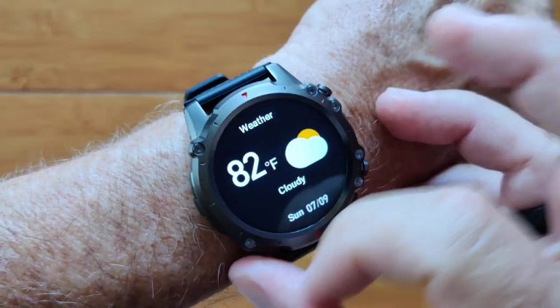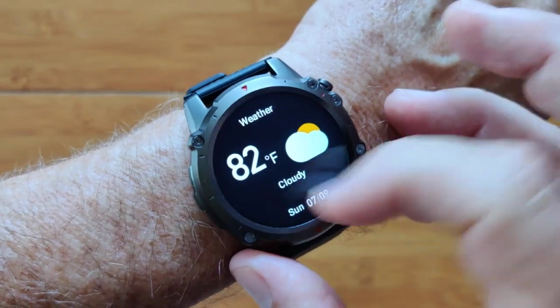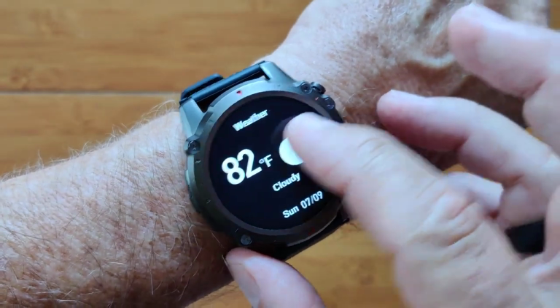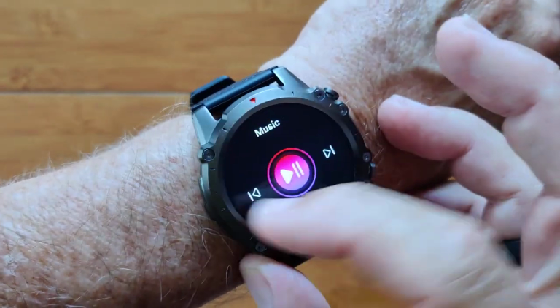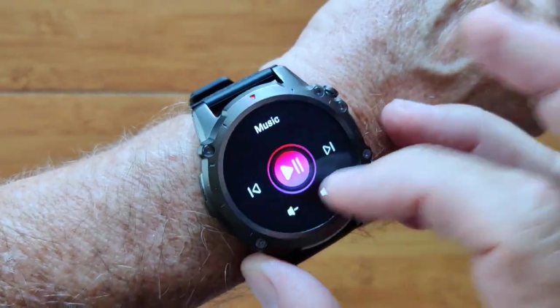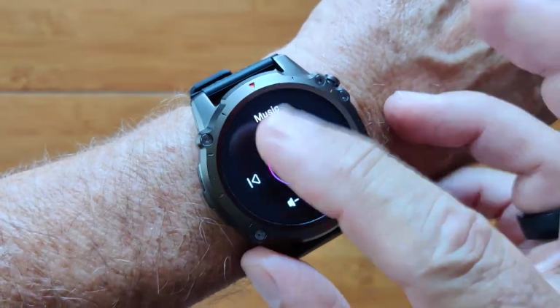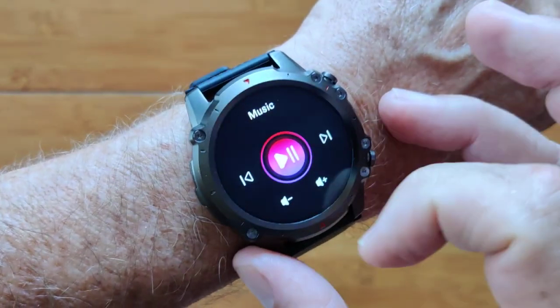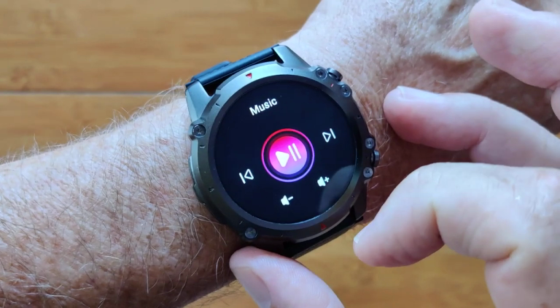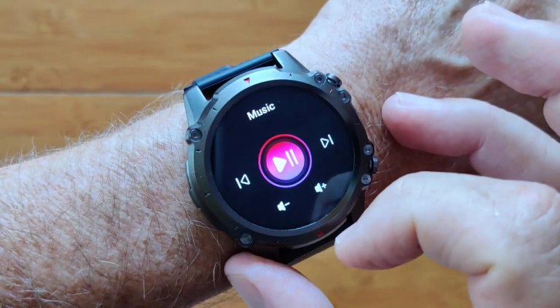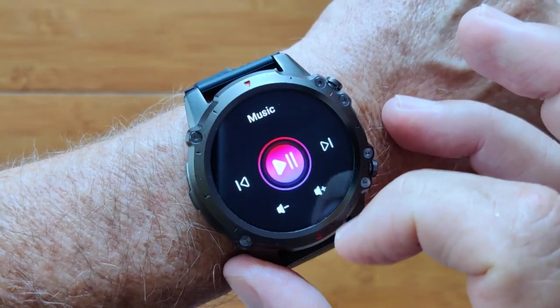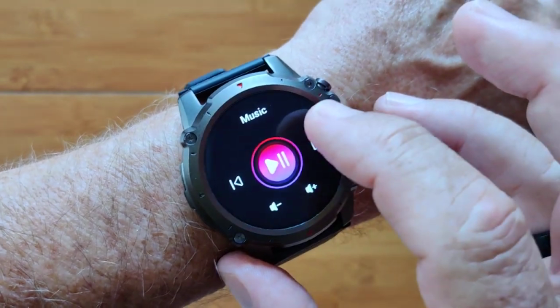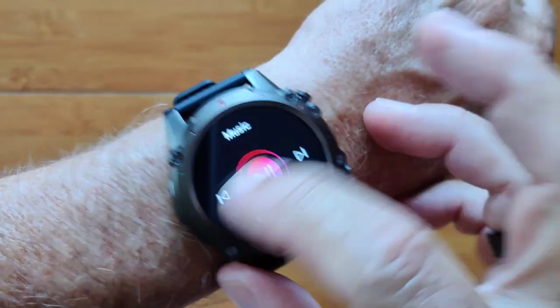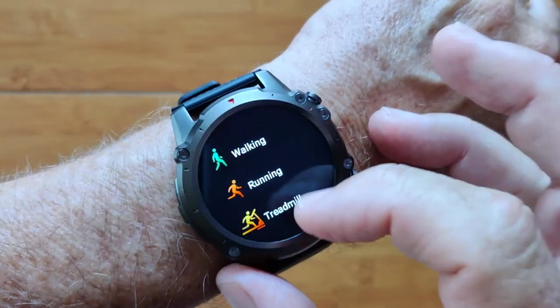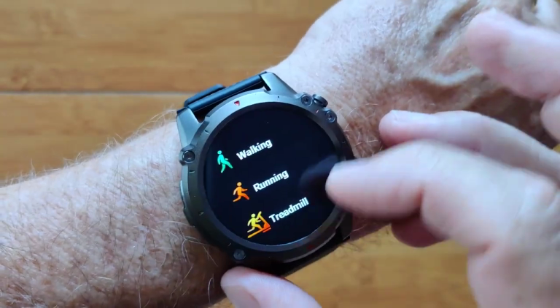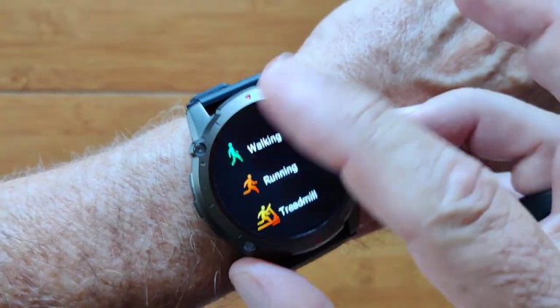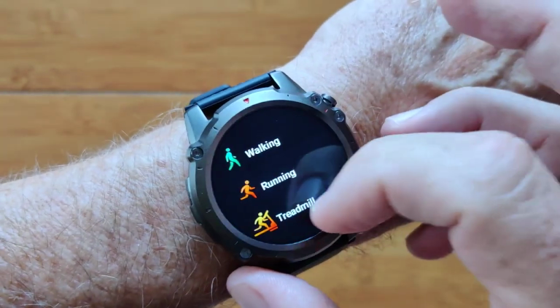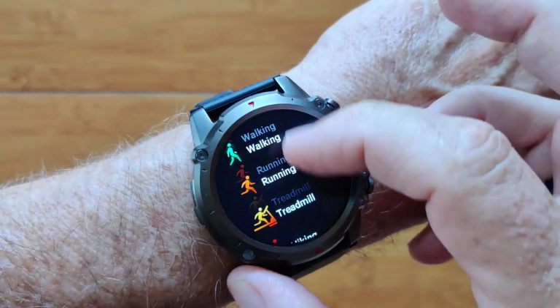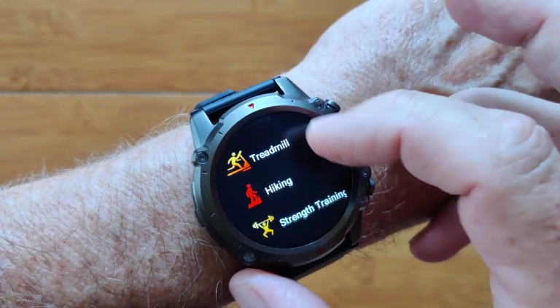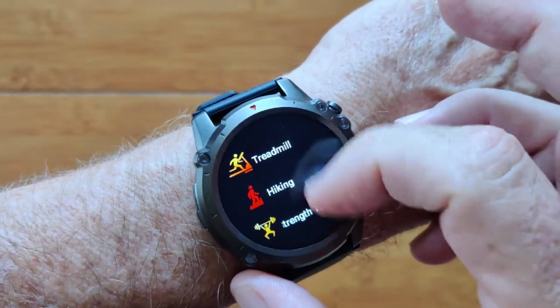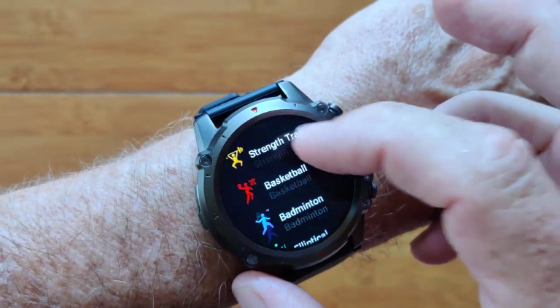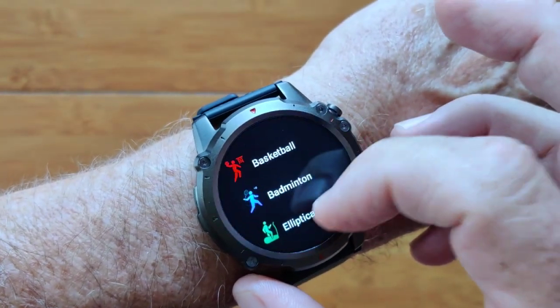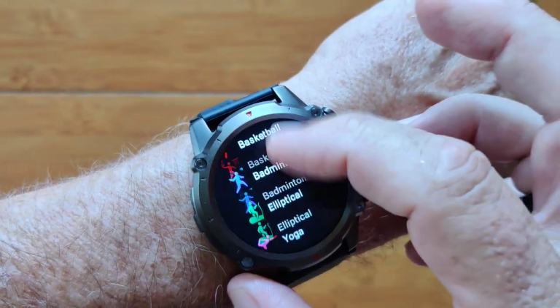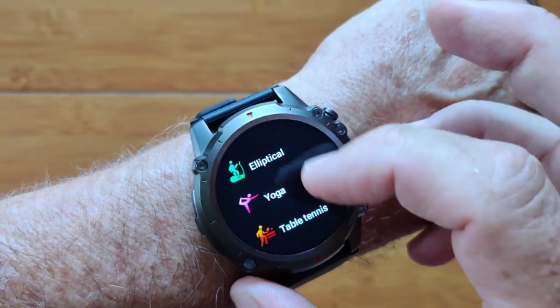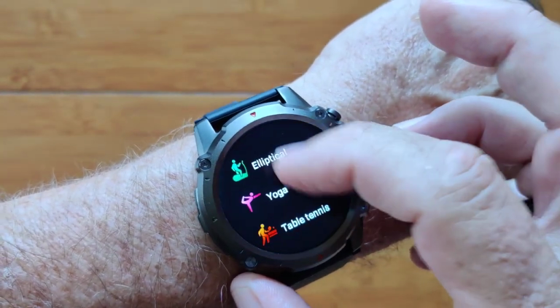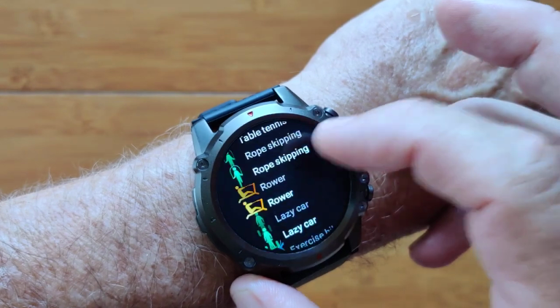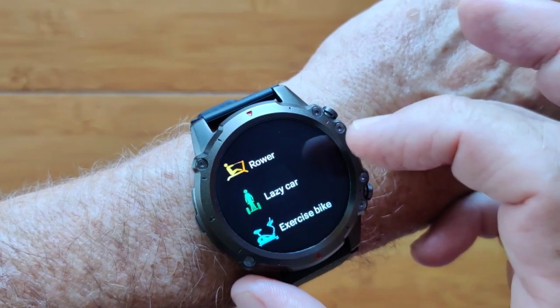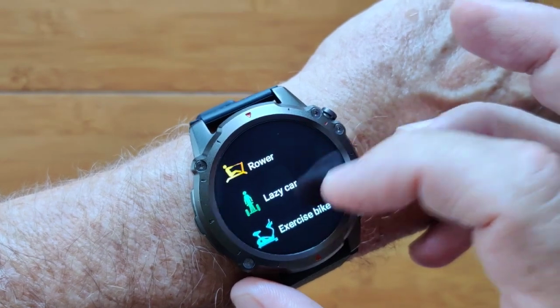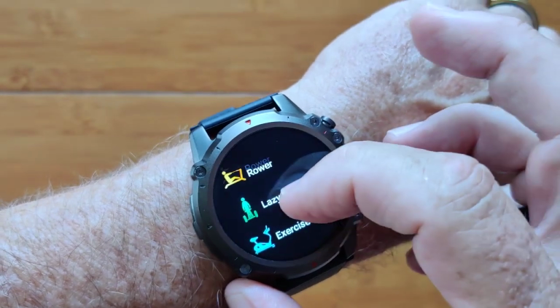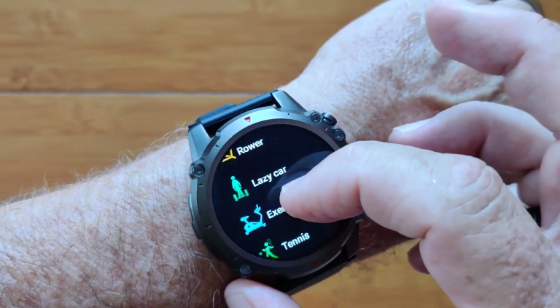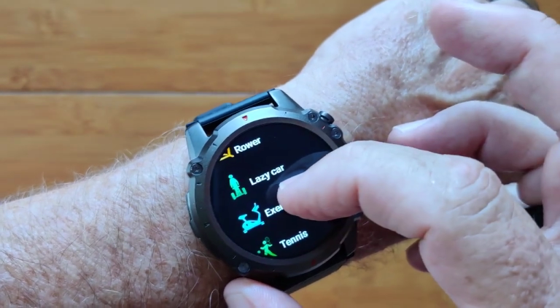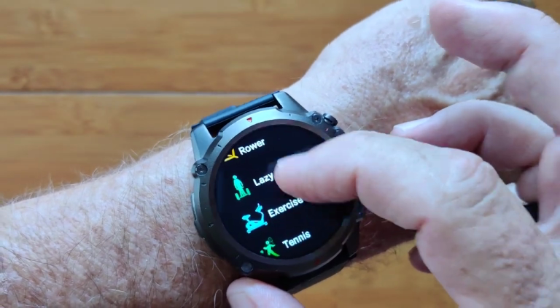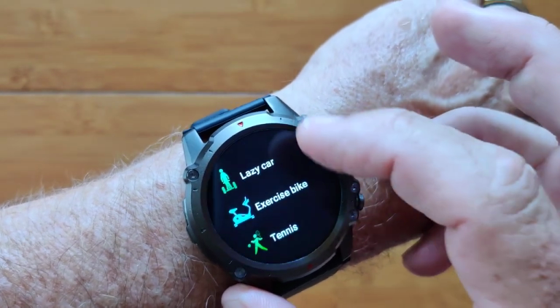Weather in your area is in here. You've got an integrated music player as well. And of course all your different activities — walking, hiking, elliptical, lazy car.